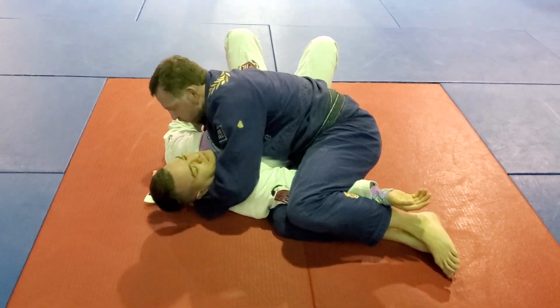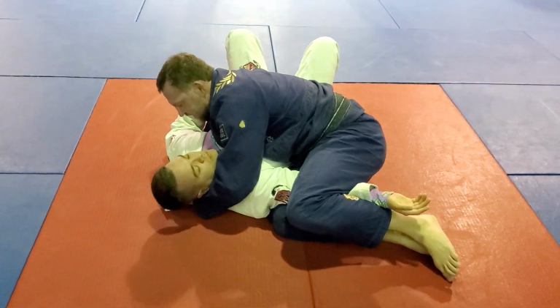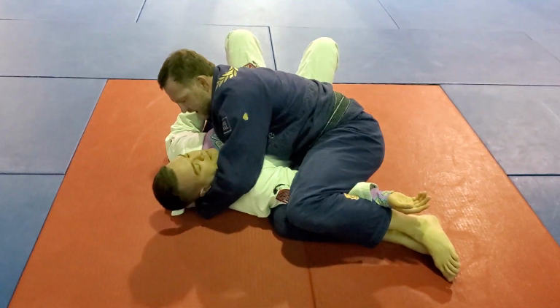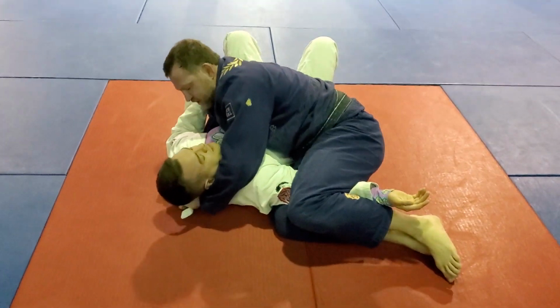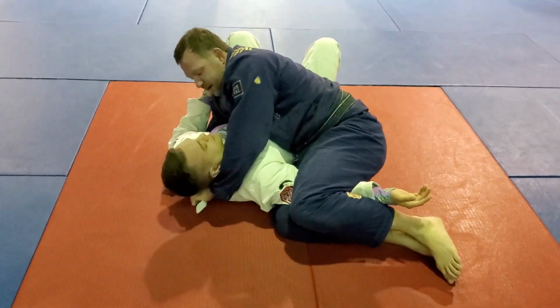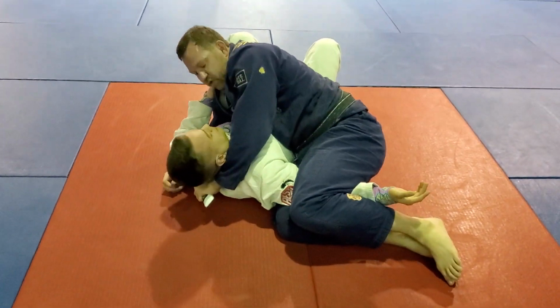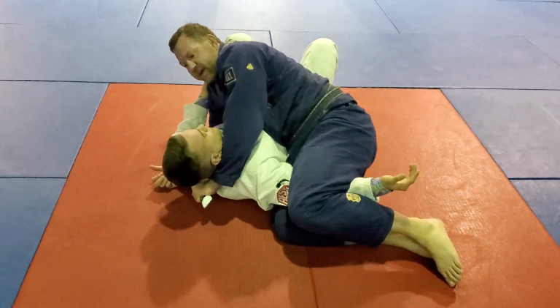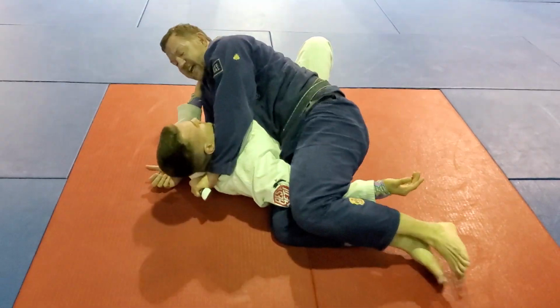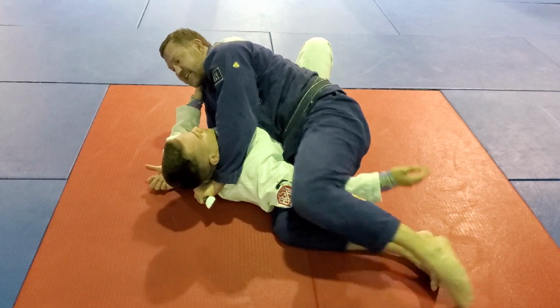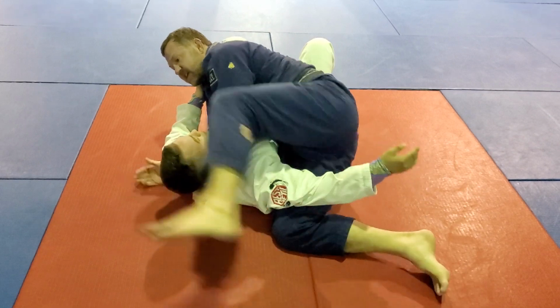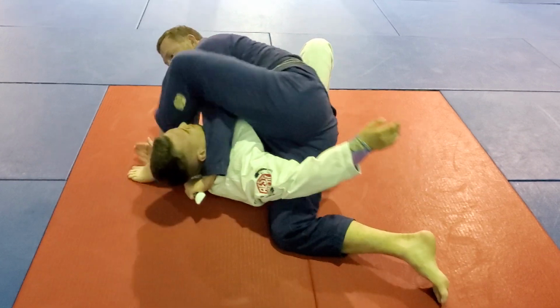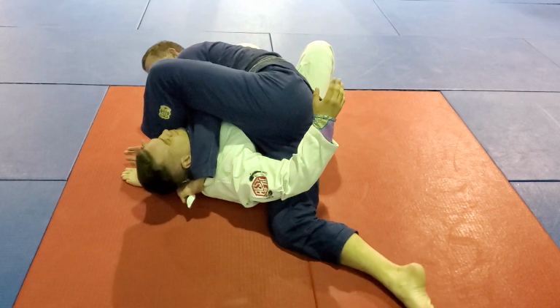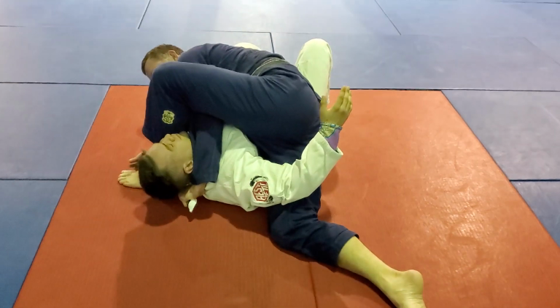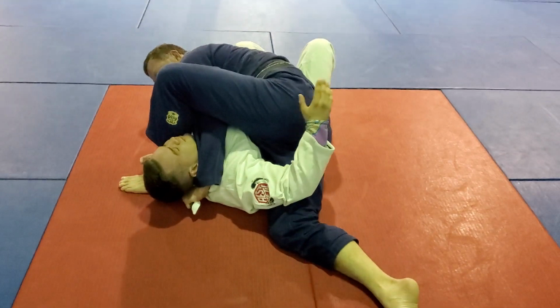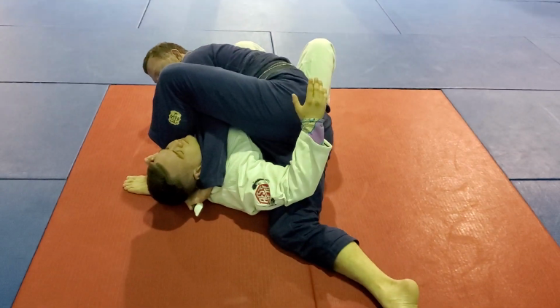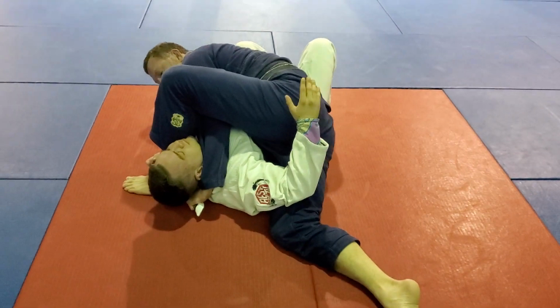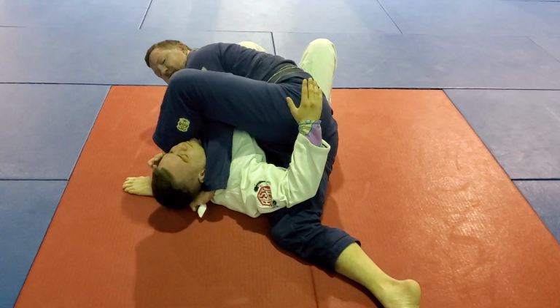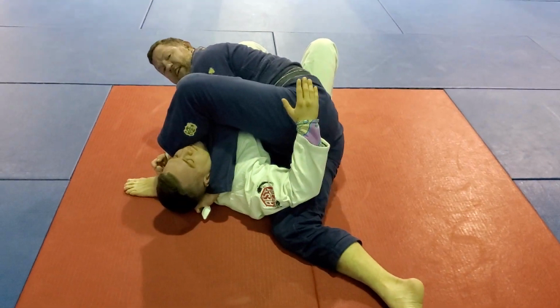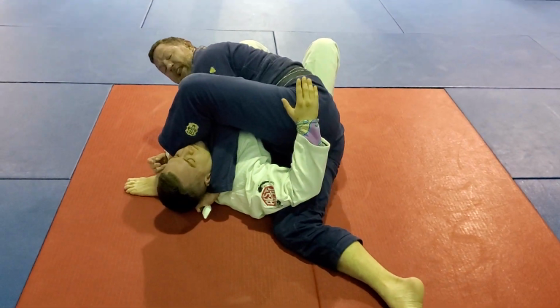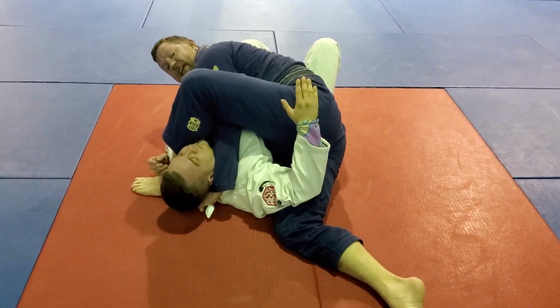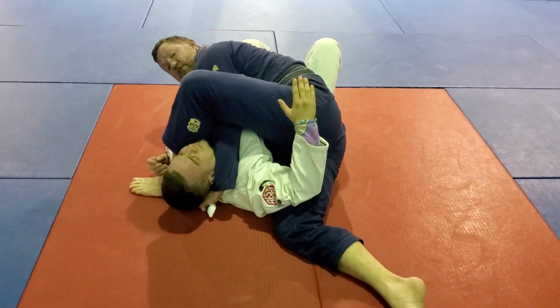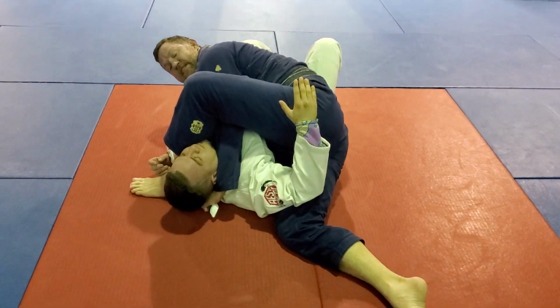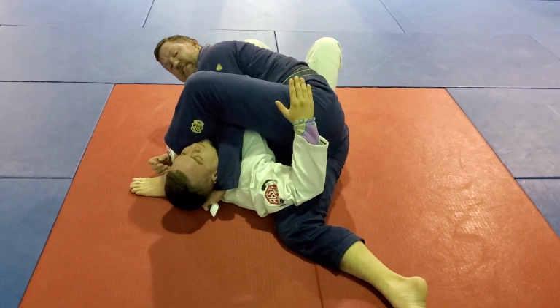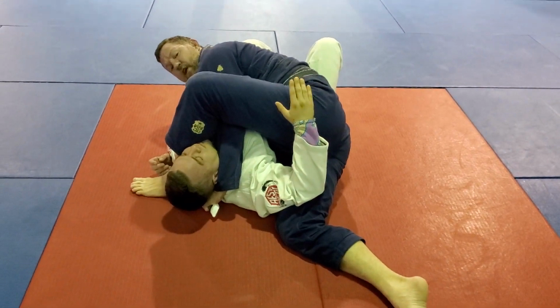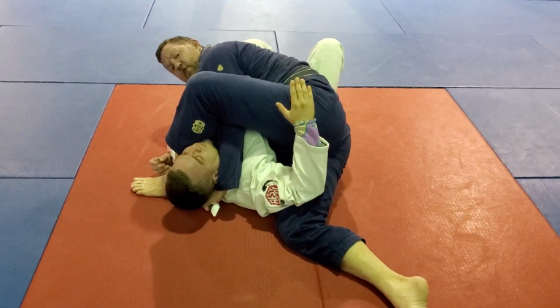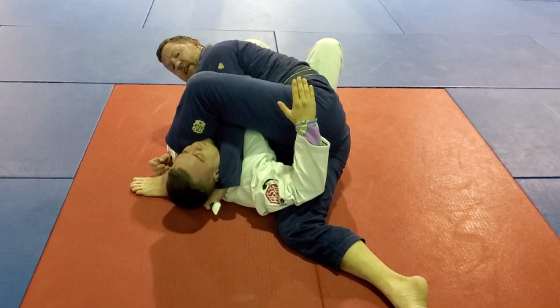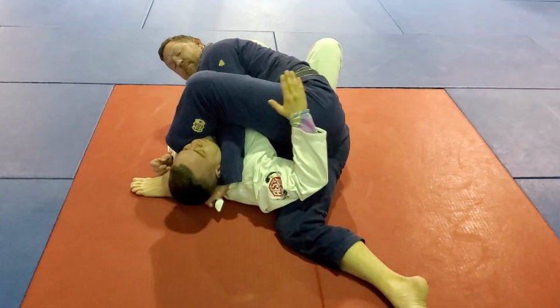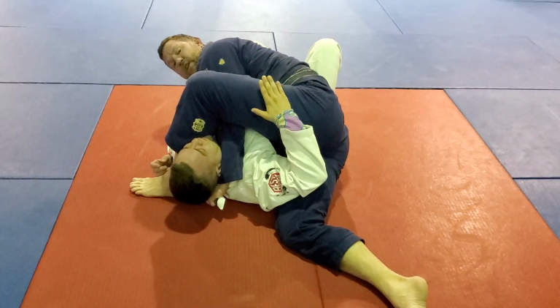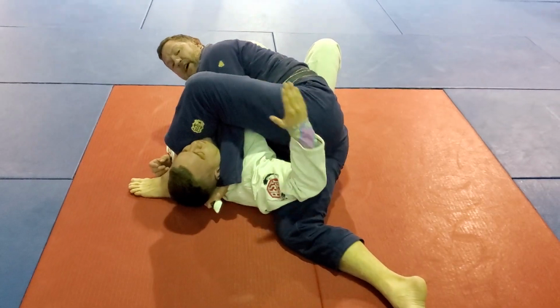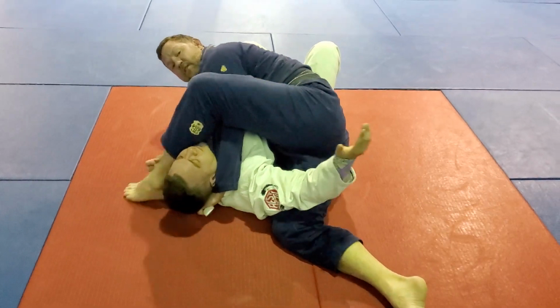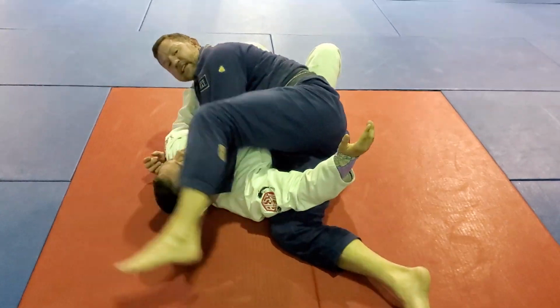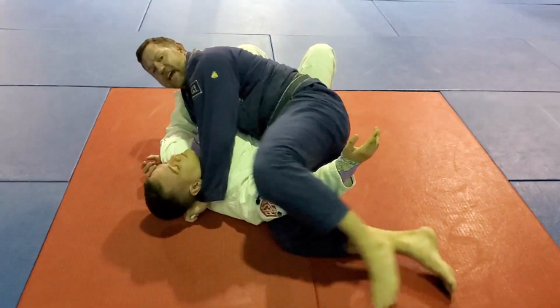Once I trap that arm, I pull the lapel tight, step over his head, use the back of my leg to squeeze against his carotid artery, pull the lapel, and get the tap.